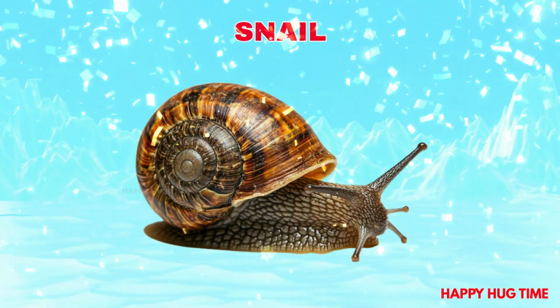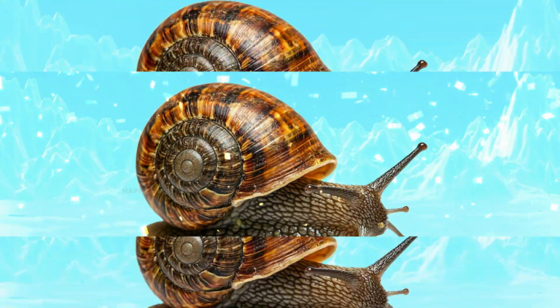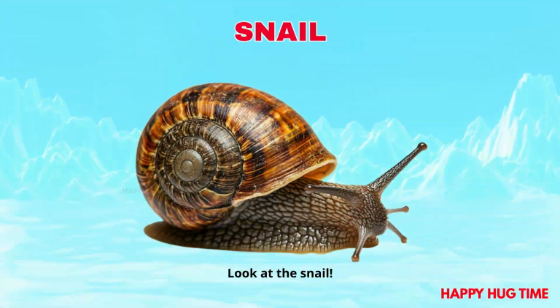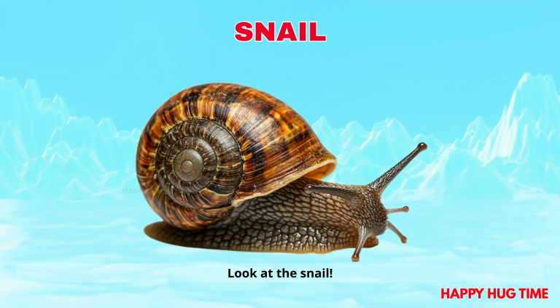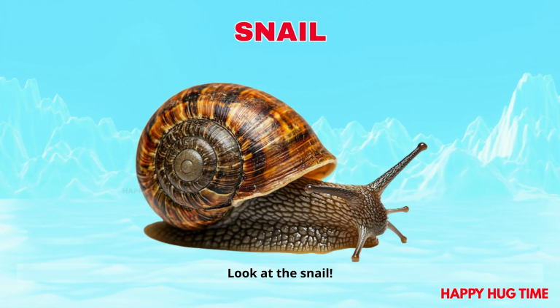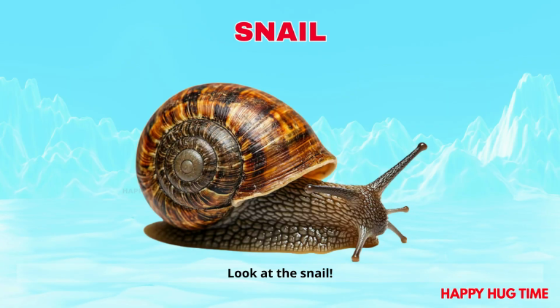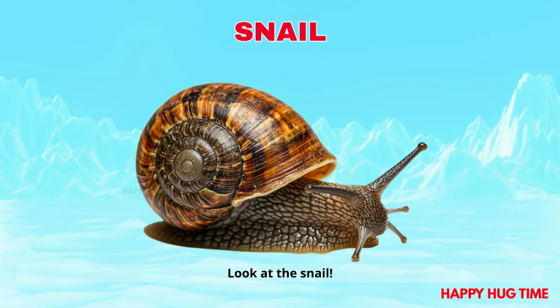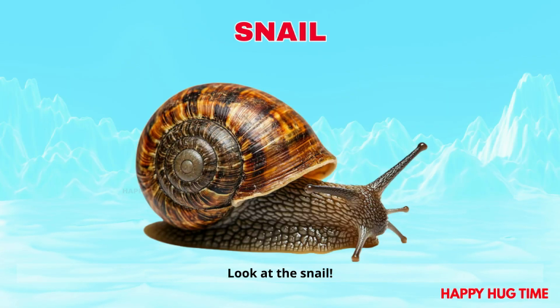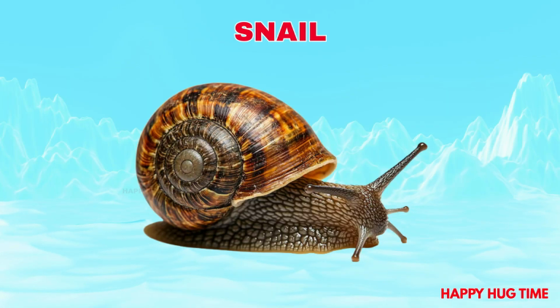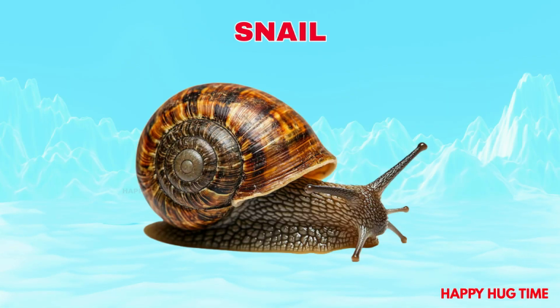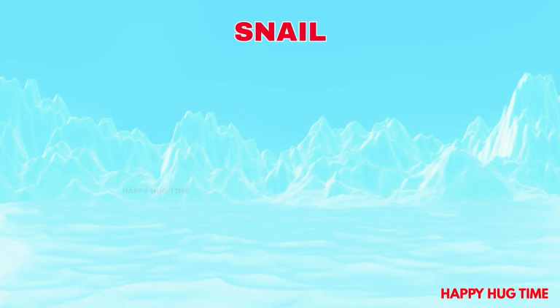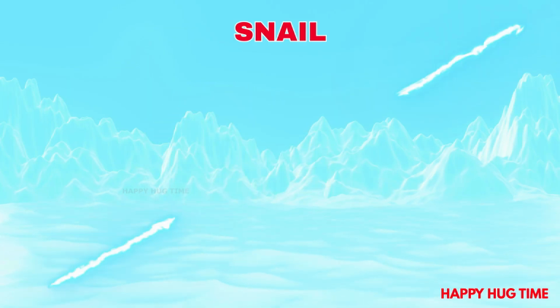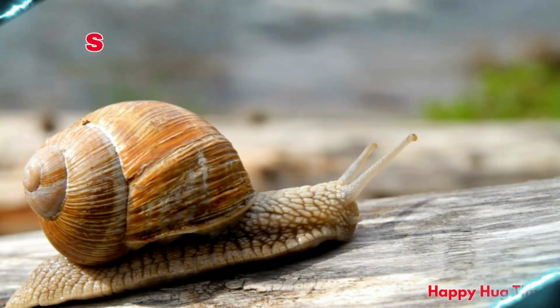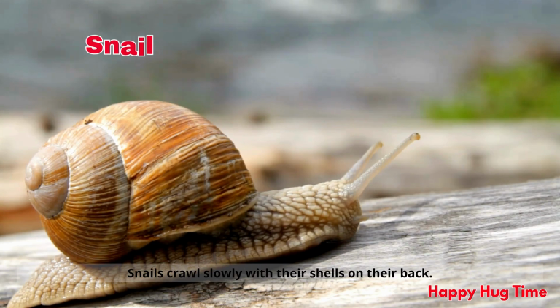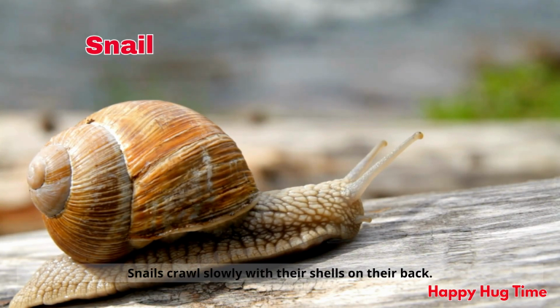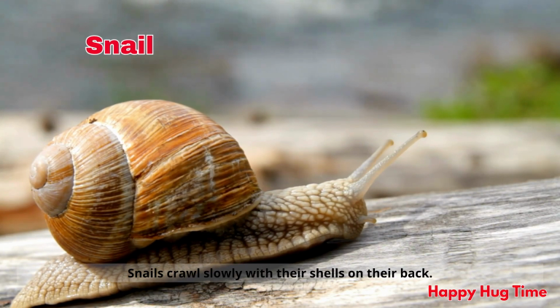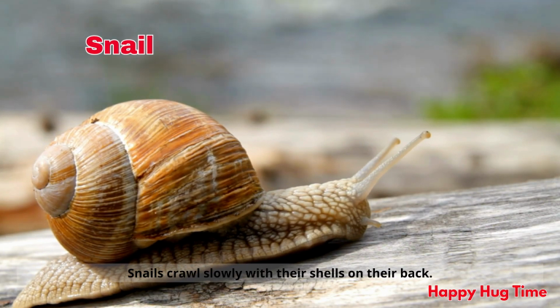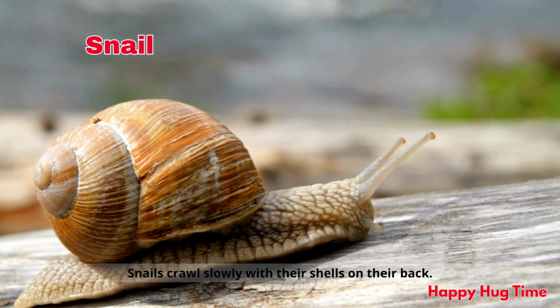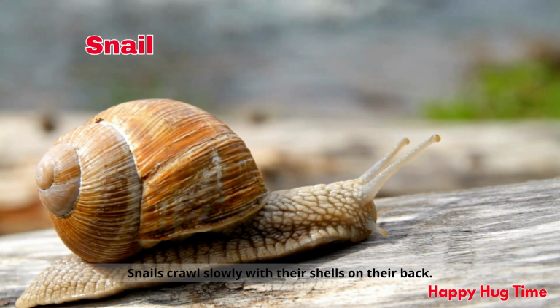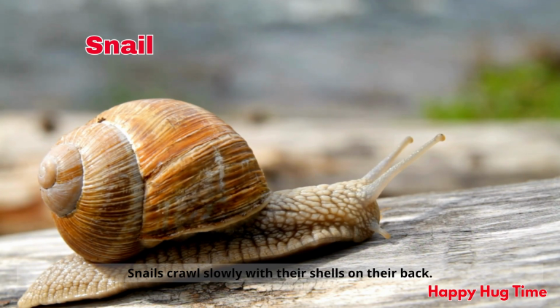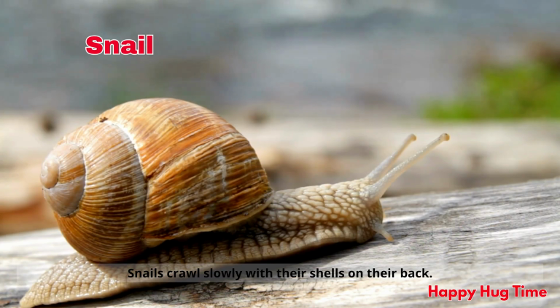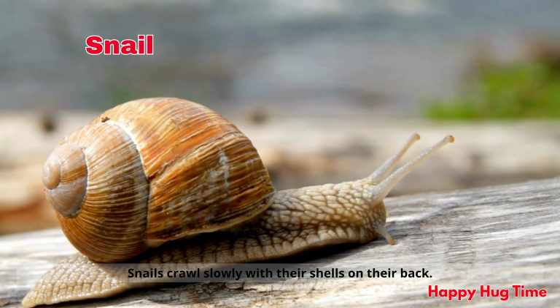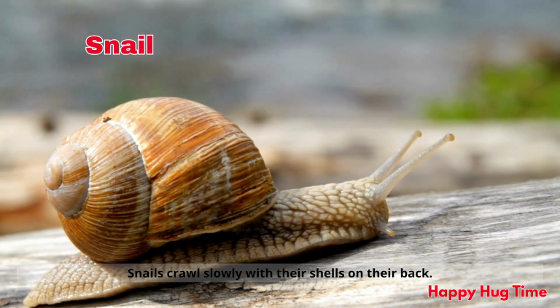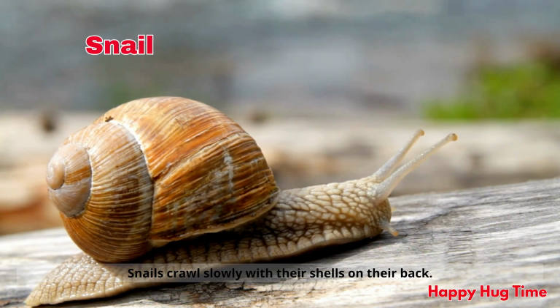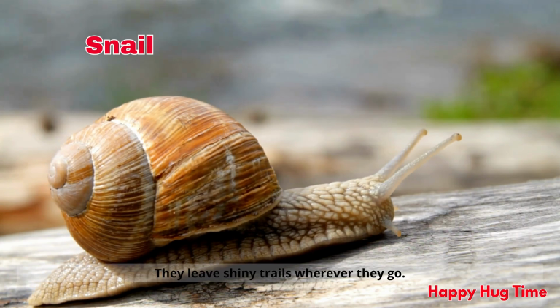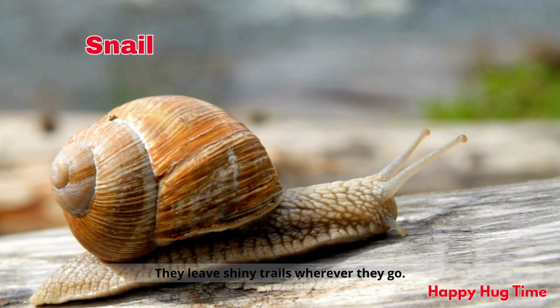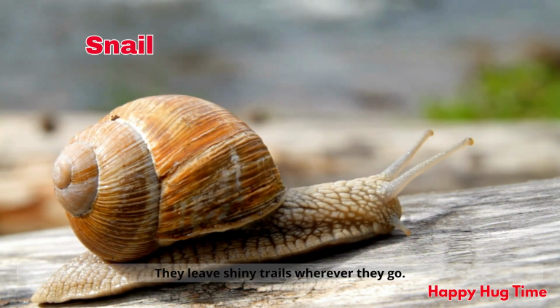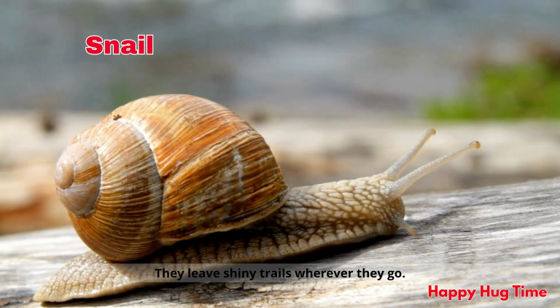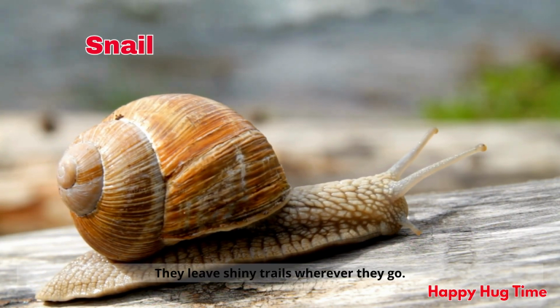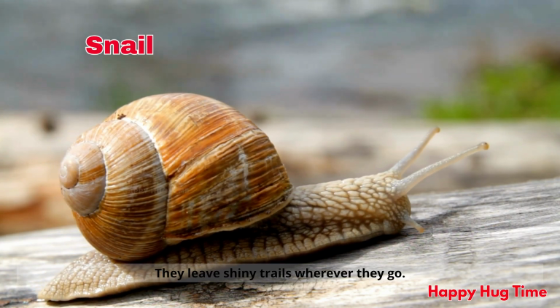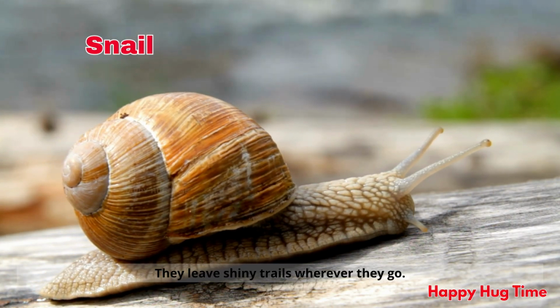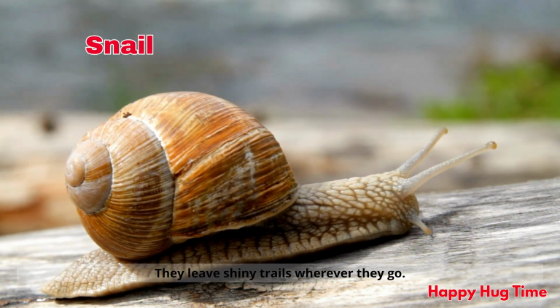Look at the snail! Snails crawl slowly with their shells on their back. They leave shiny trails wherever they go.